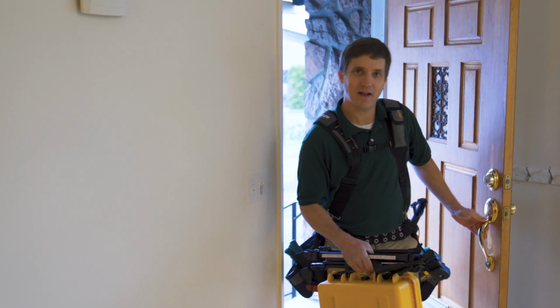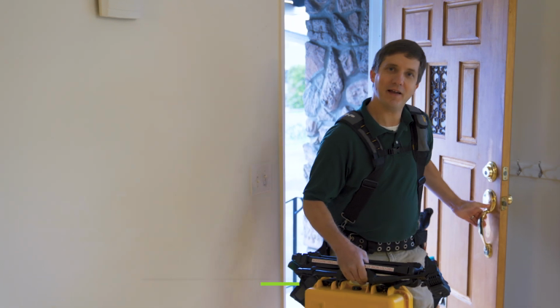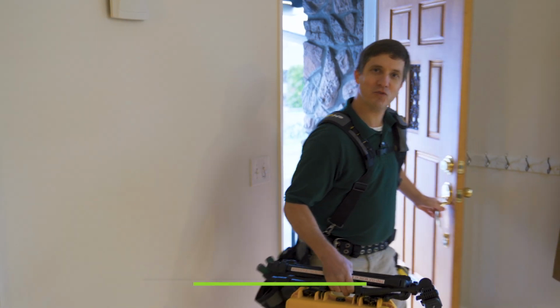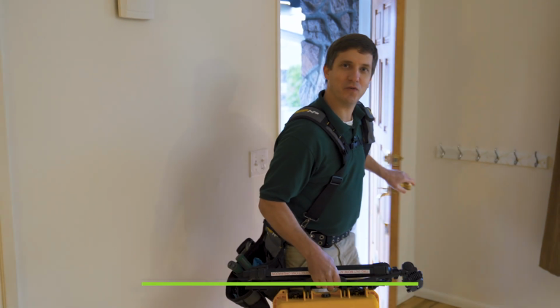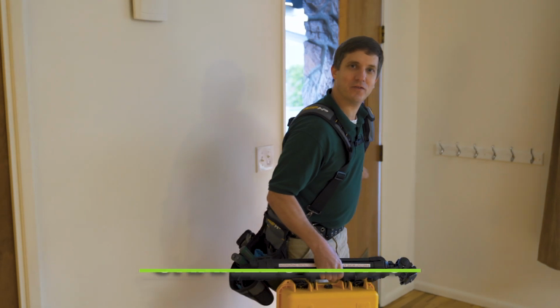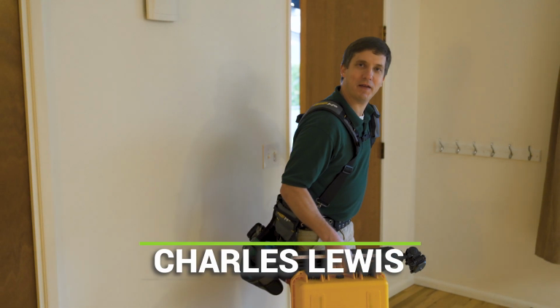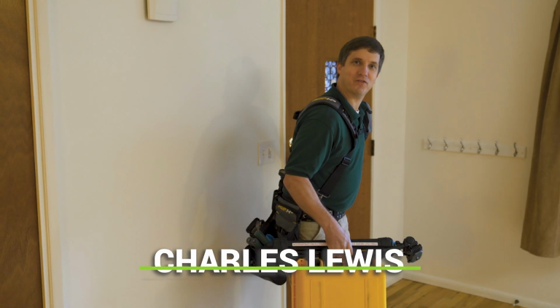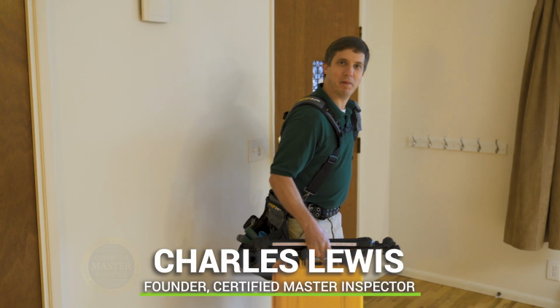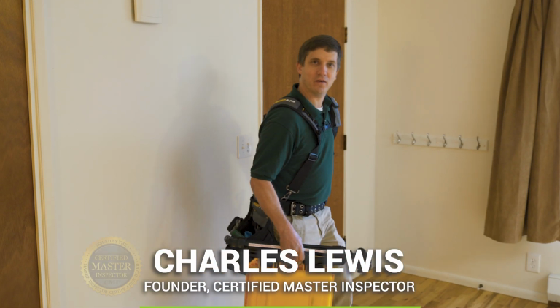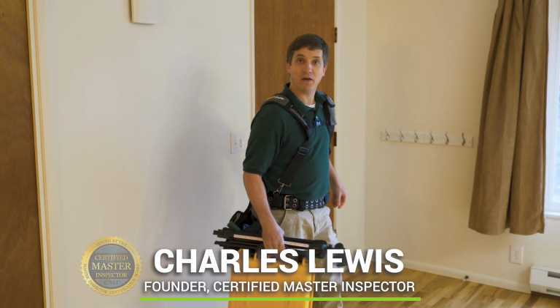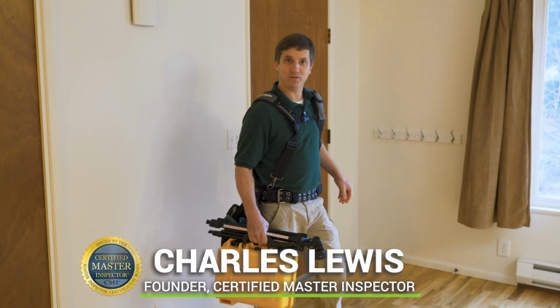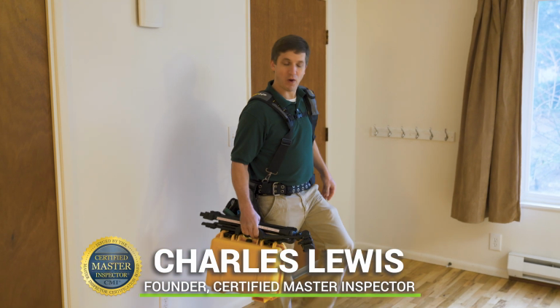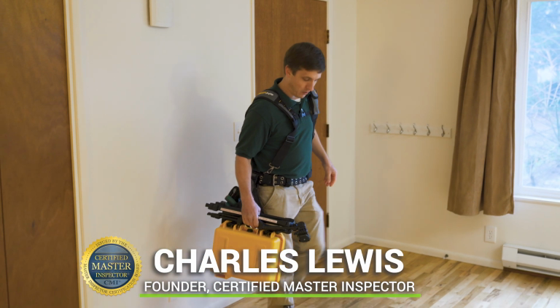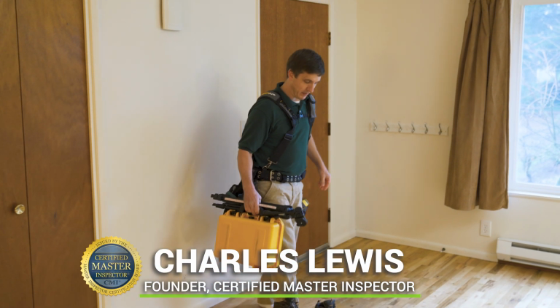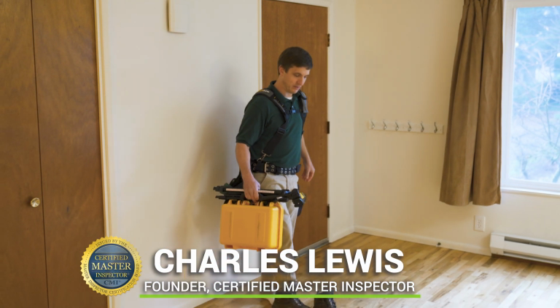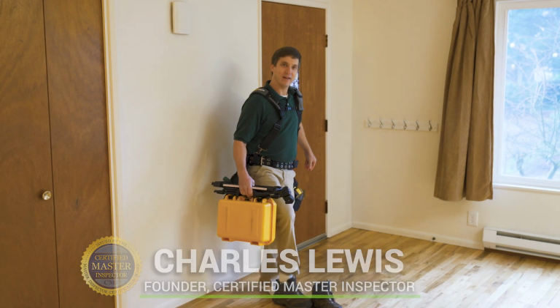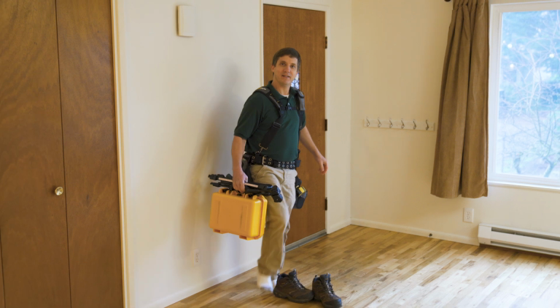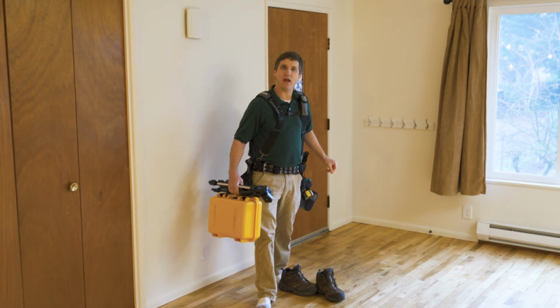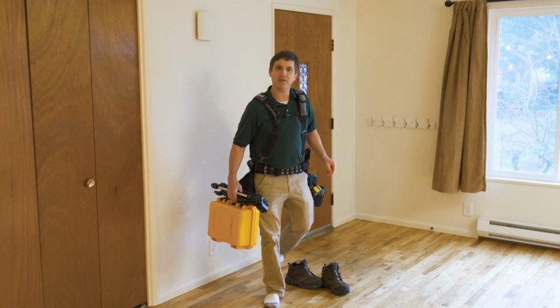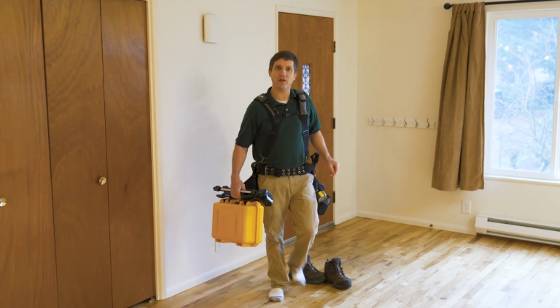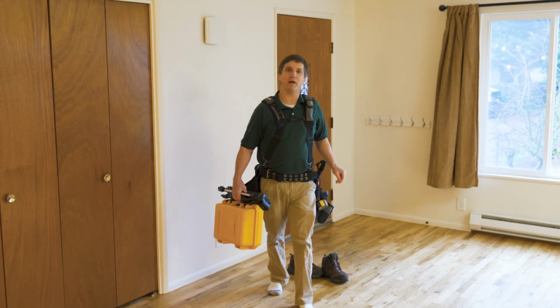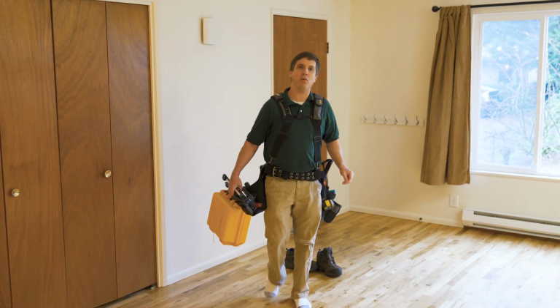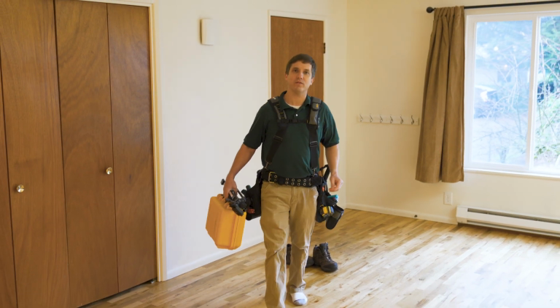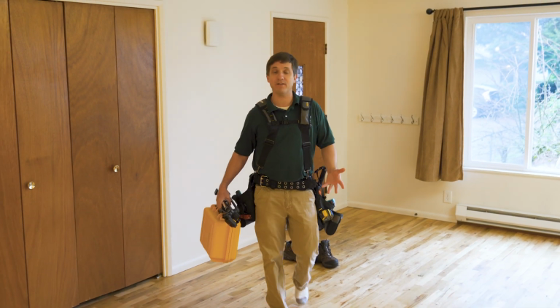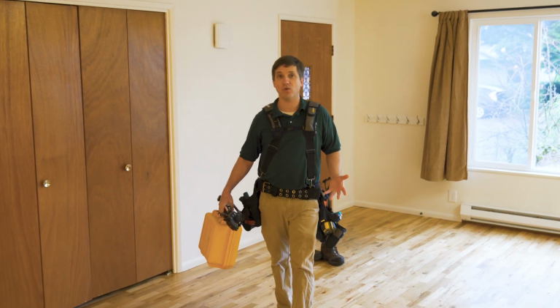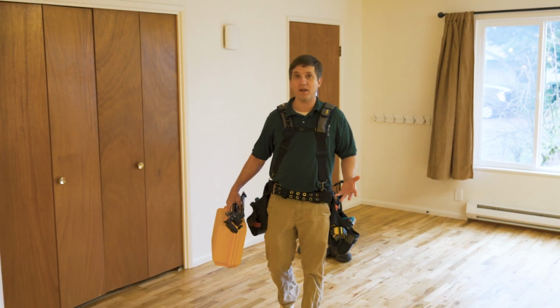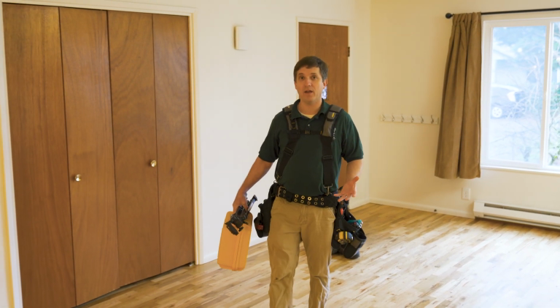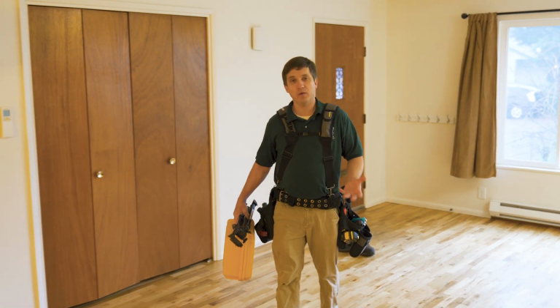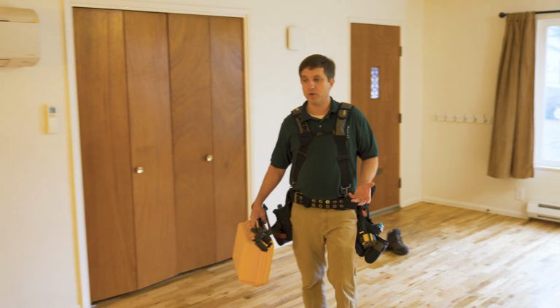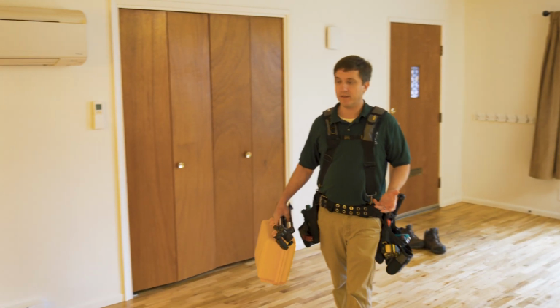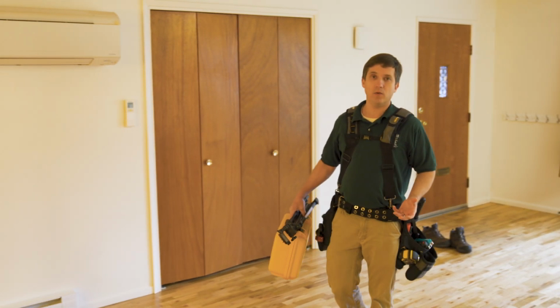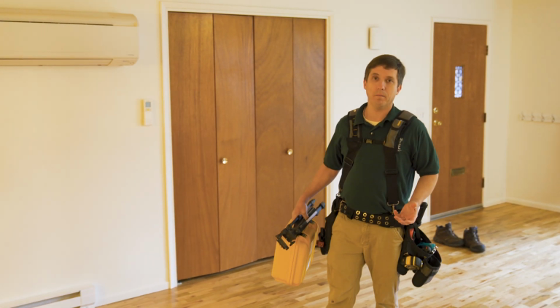Hi, I'm Charles Lewis, Certified Master Inspector and Founder of Nonprofit Home Inspections. Today, I wanted to talk to you about the importance of testing for radon when you're purchasing a new home.